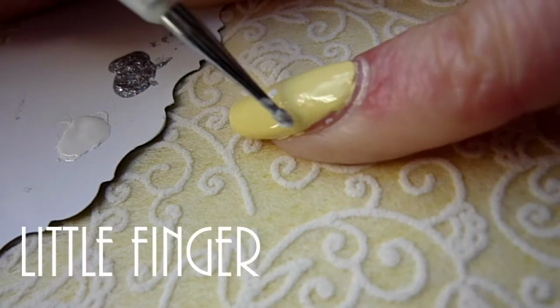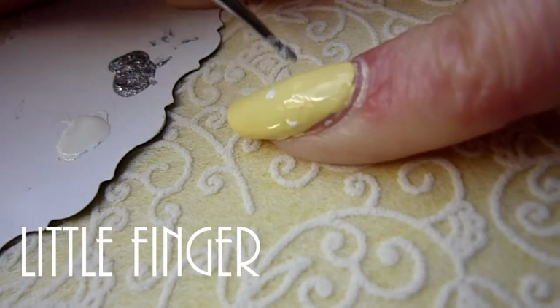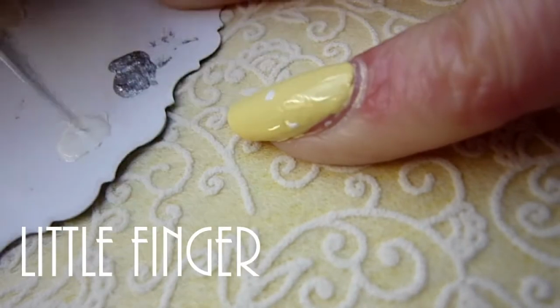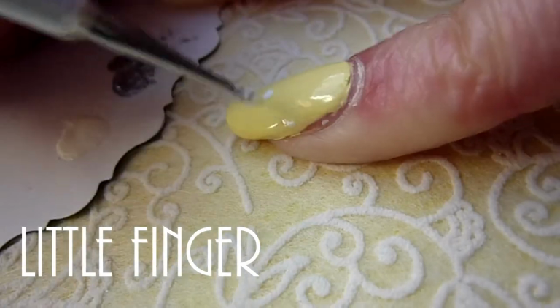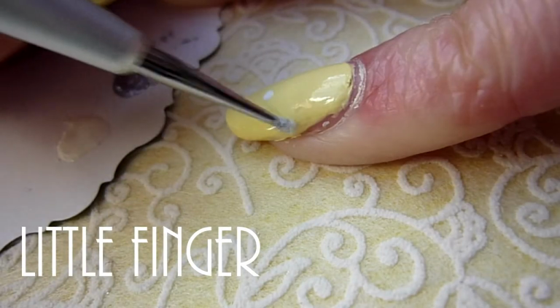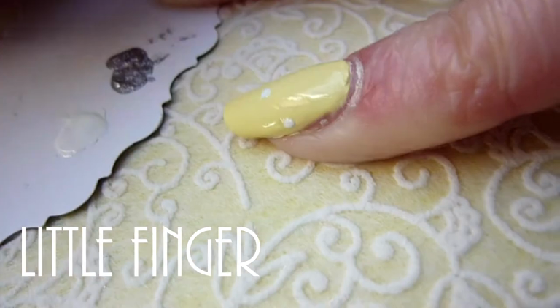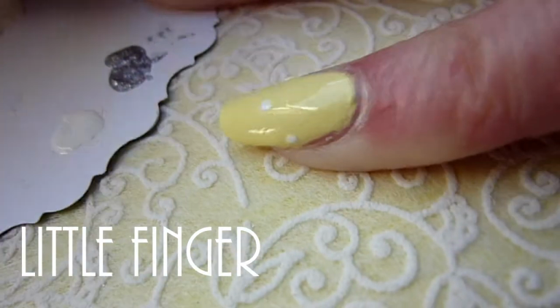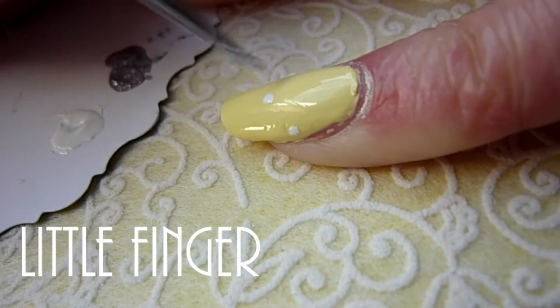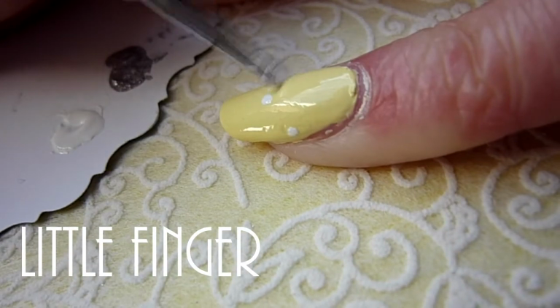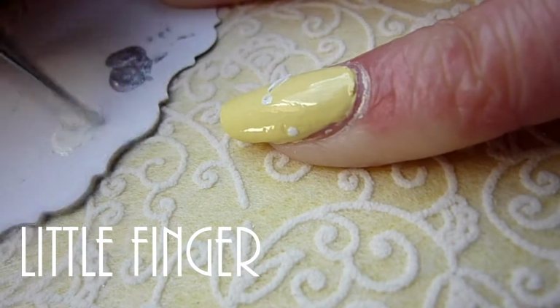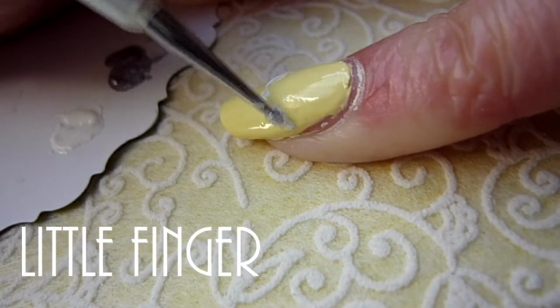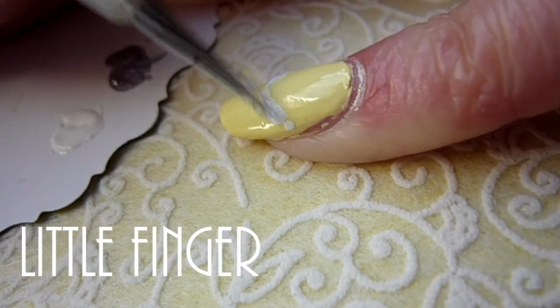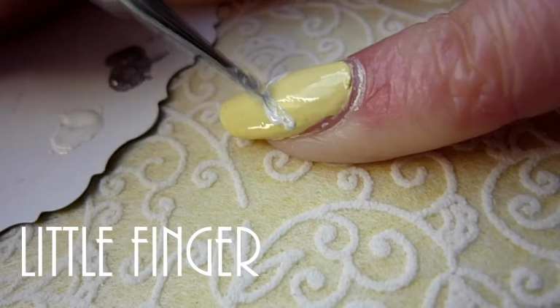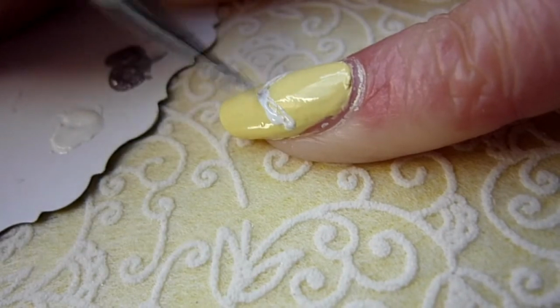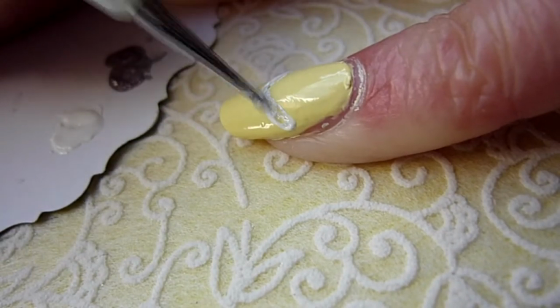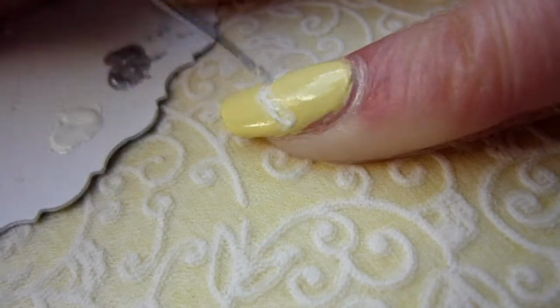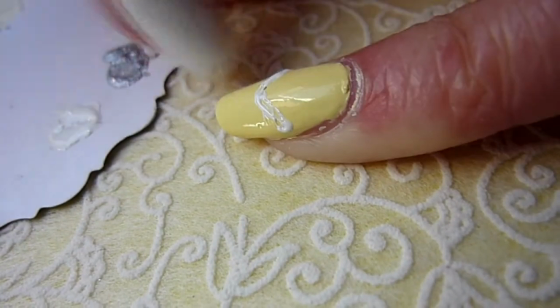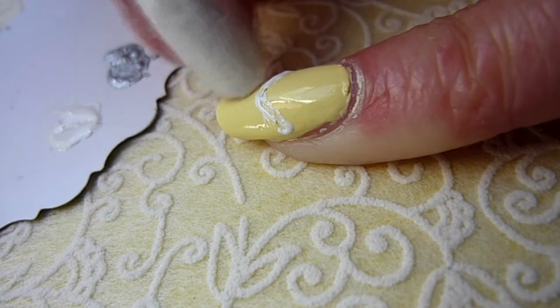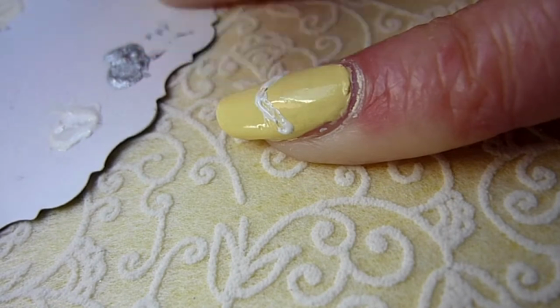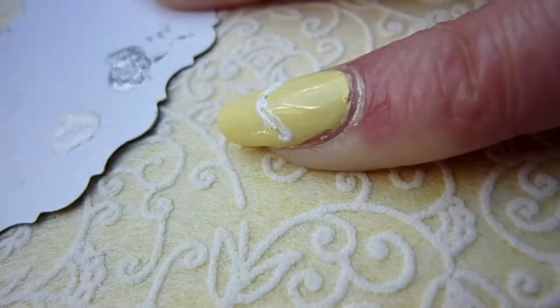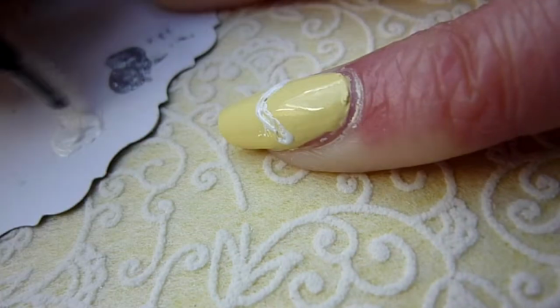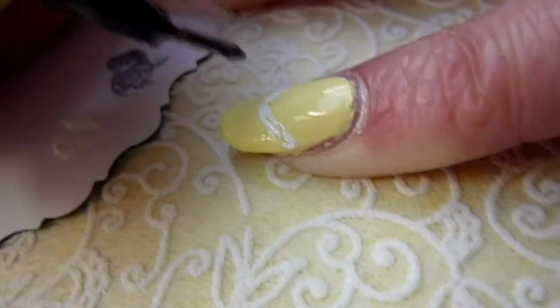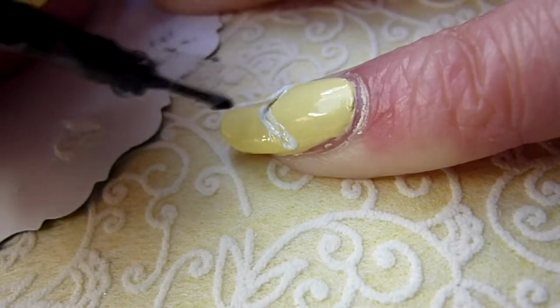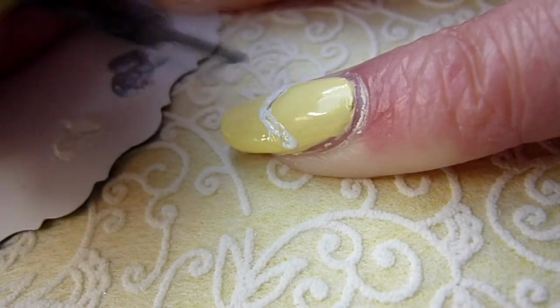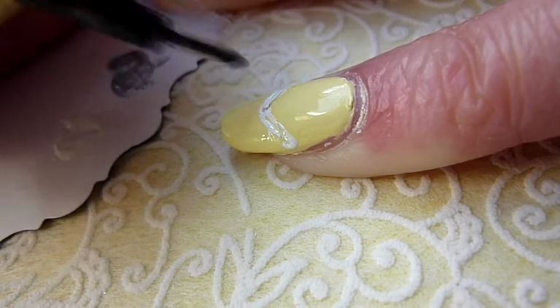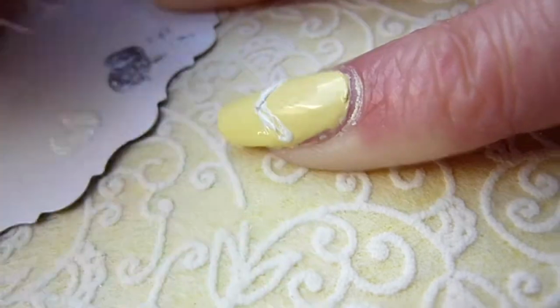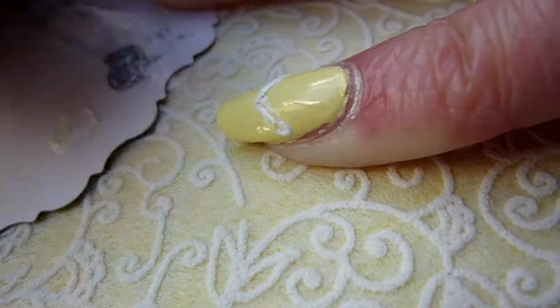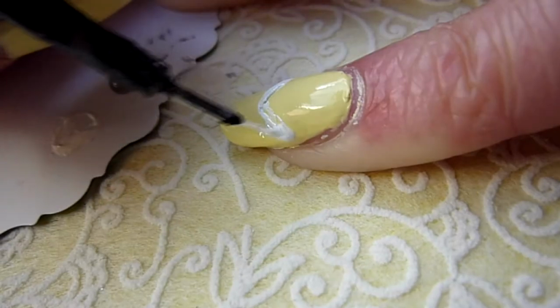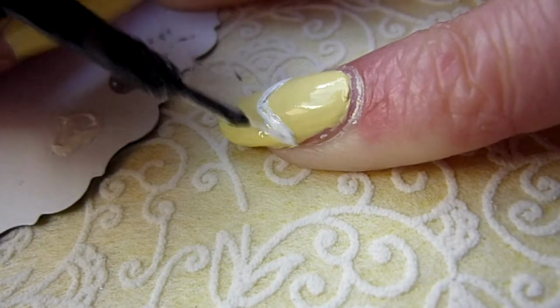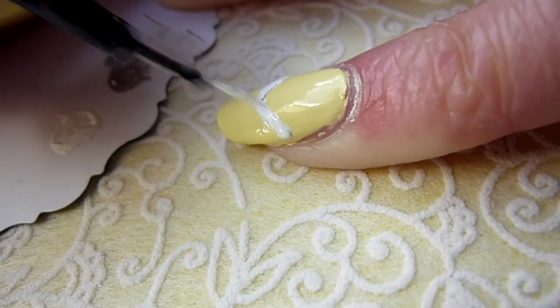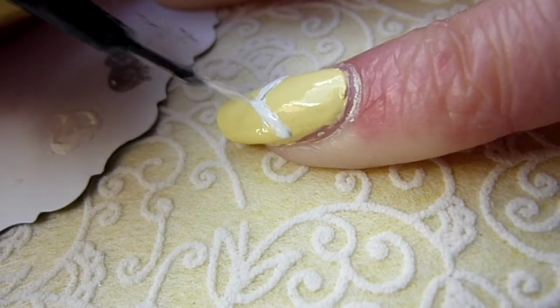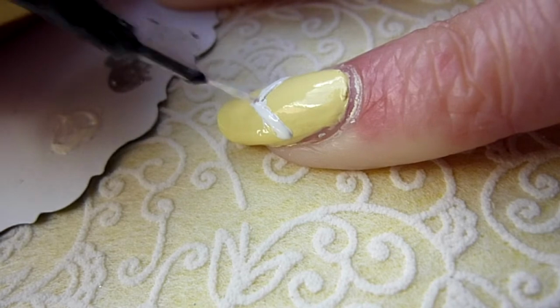Let's go on with the arrow design on the yellow nails. Draw three white dots on your little finger — that helps you to get a symmetric arrow shape. Just connect them and go on with the silver arrow above the other.